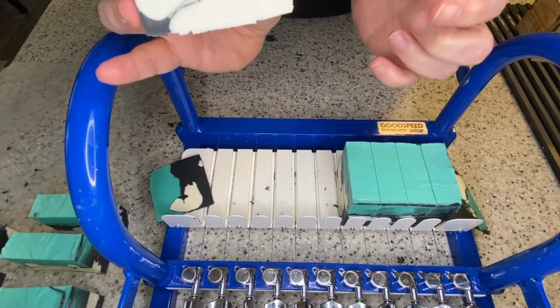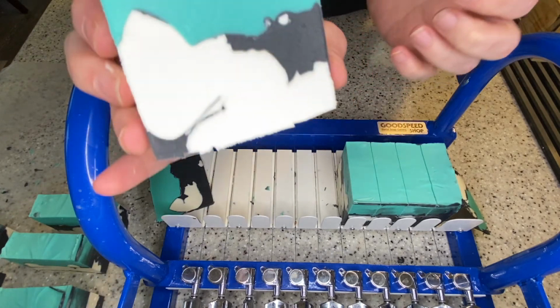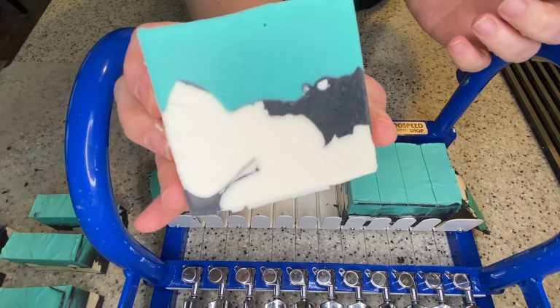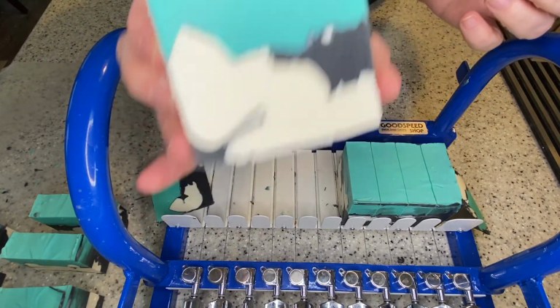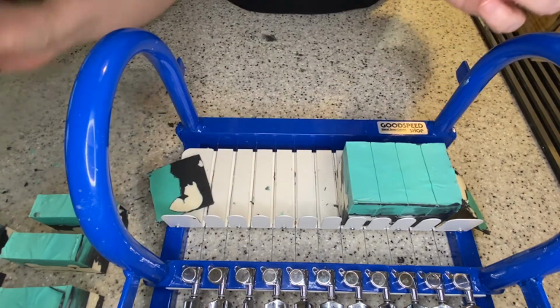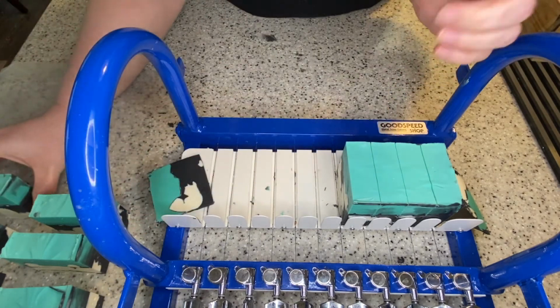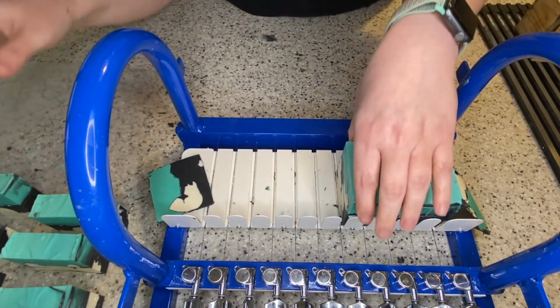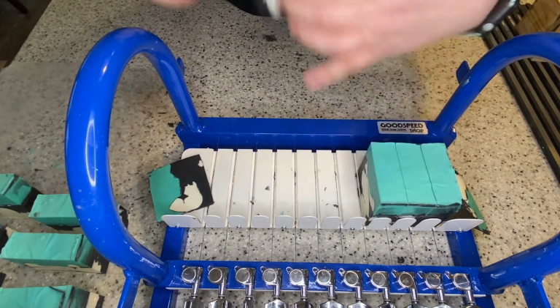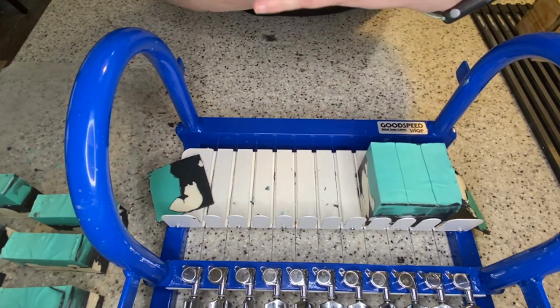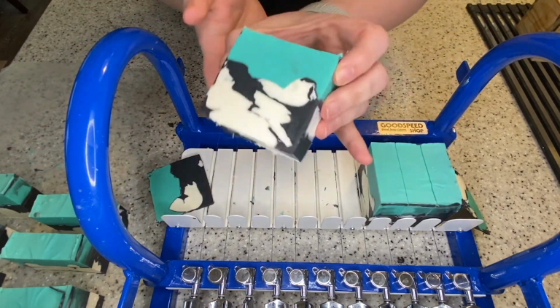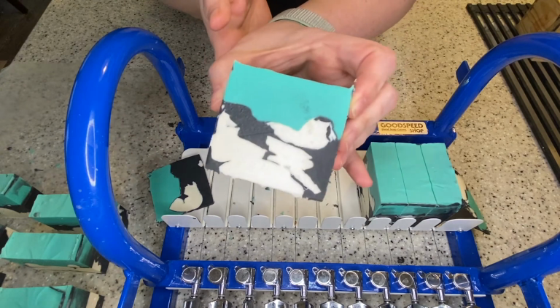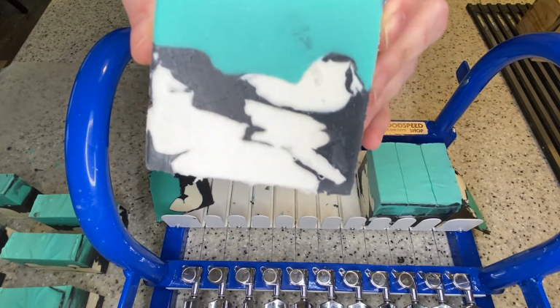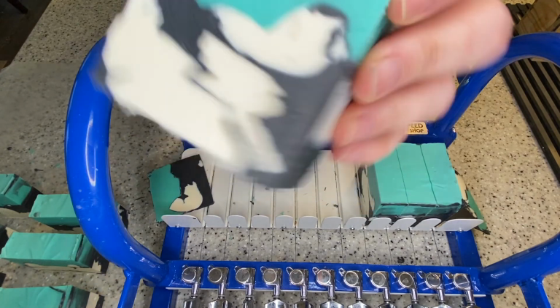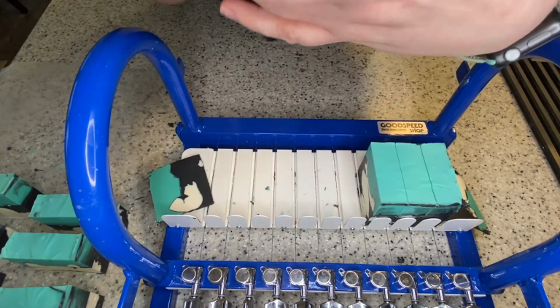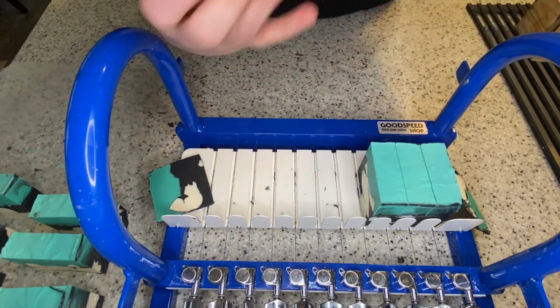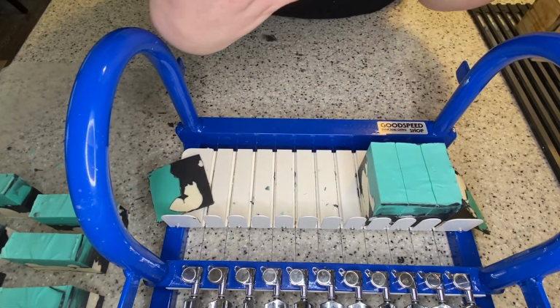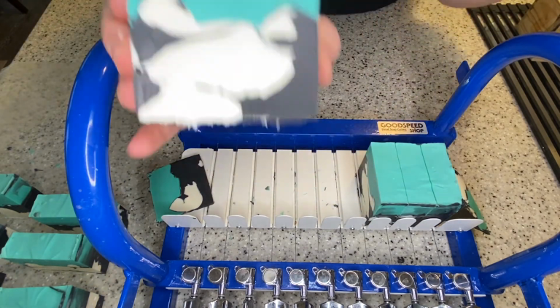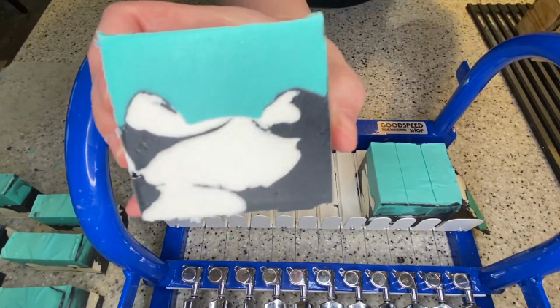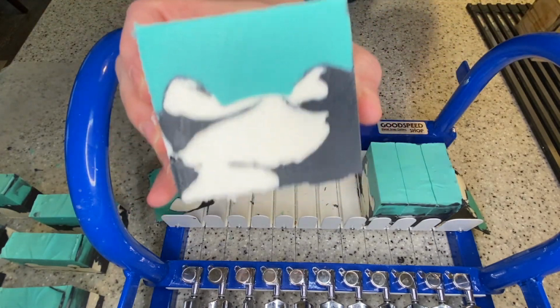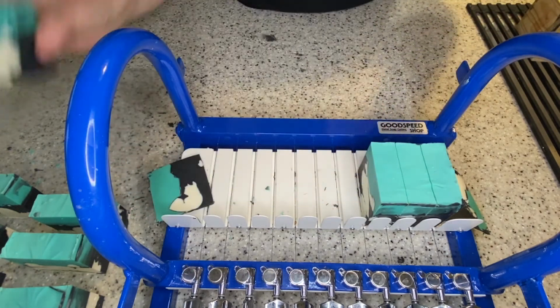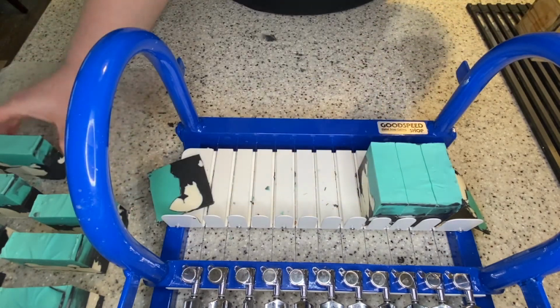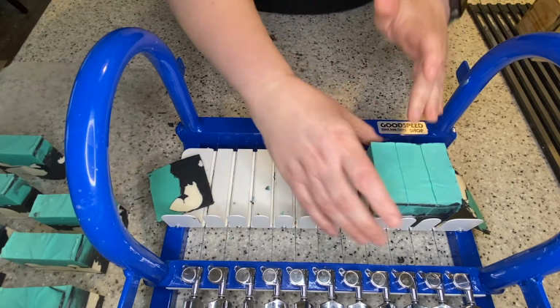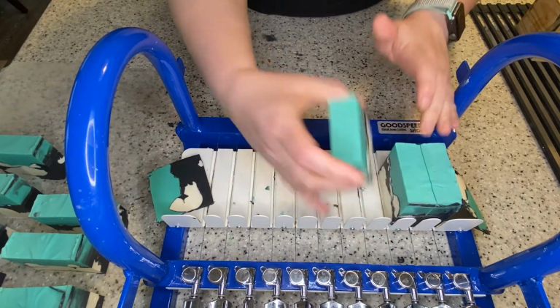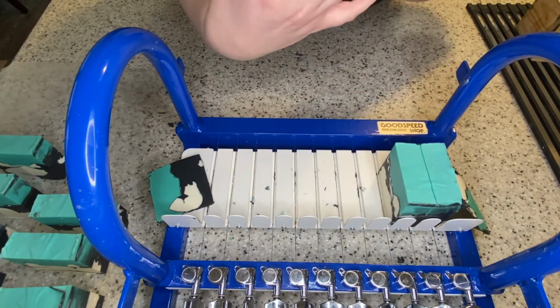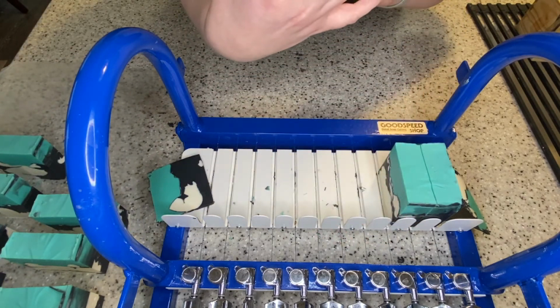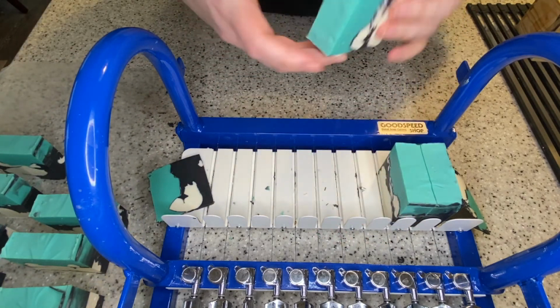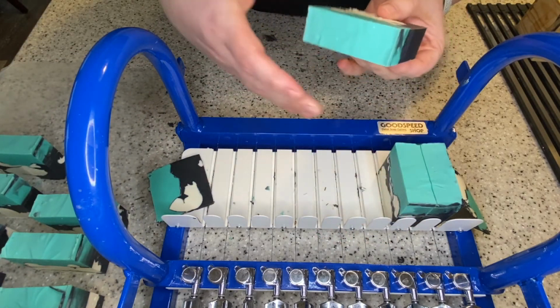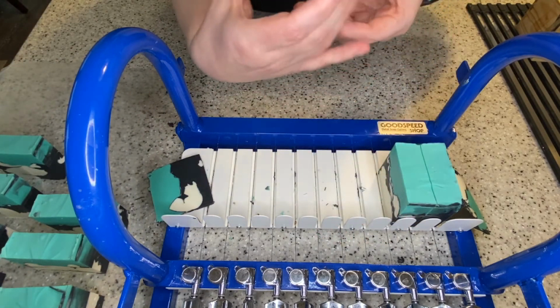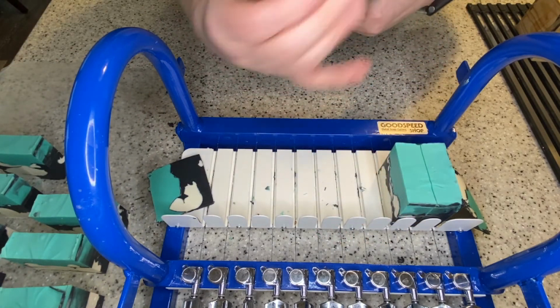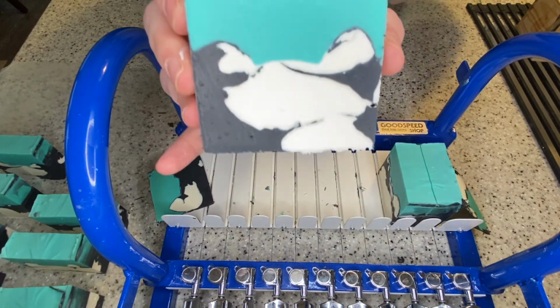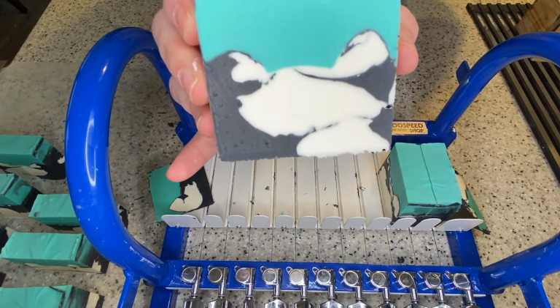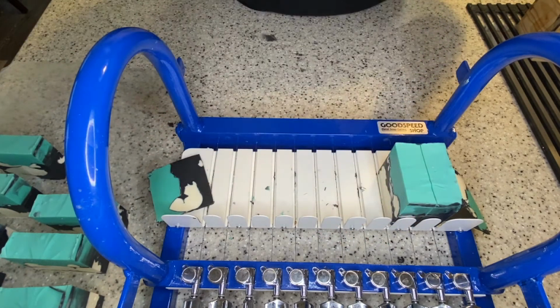One thing I didn't consider was that by using that charcoal, it's going to leave kind of a gray lather when you use it. So anytime you're using a charcoal soap, don't get worried — that won't stain, but it will leave a little bit of a residue on your washcloth, and it'll come right out. Nothing to worry about.